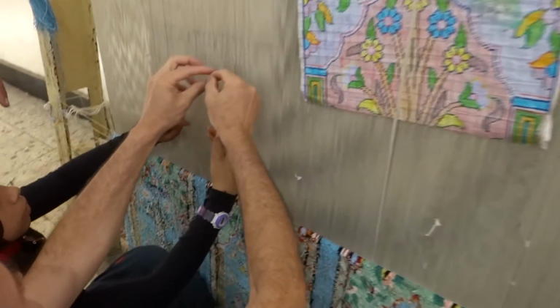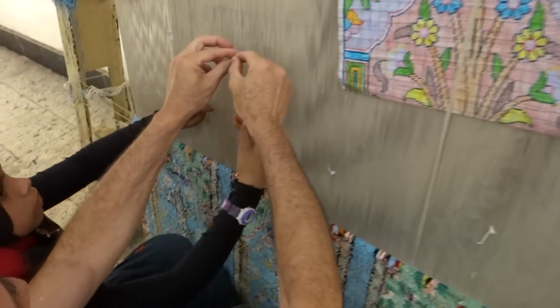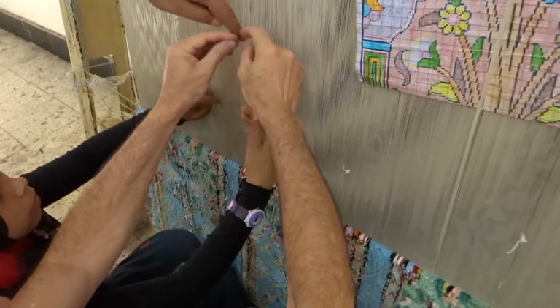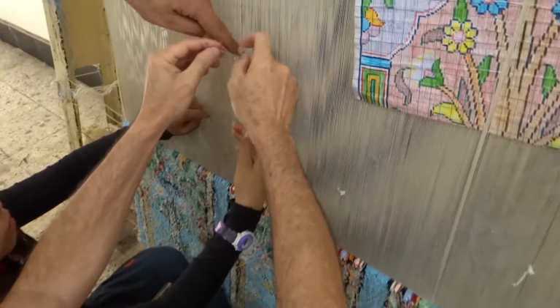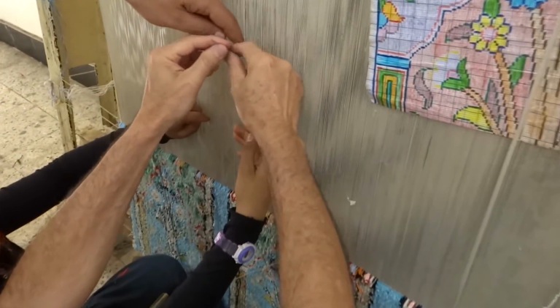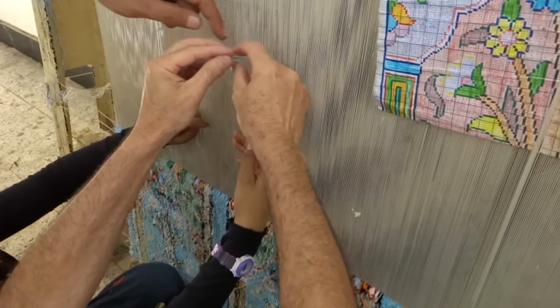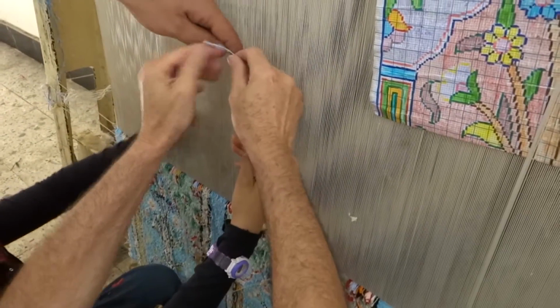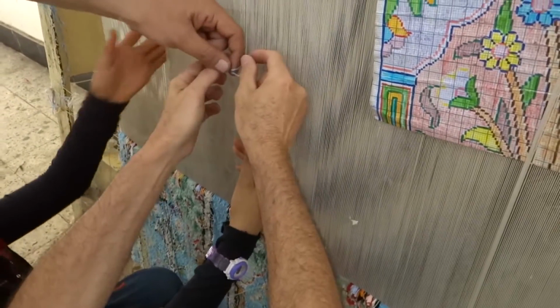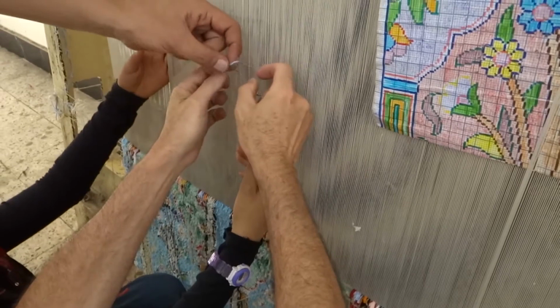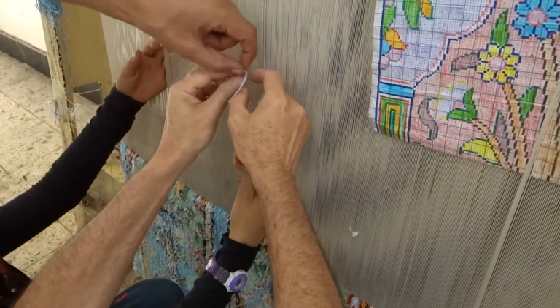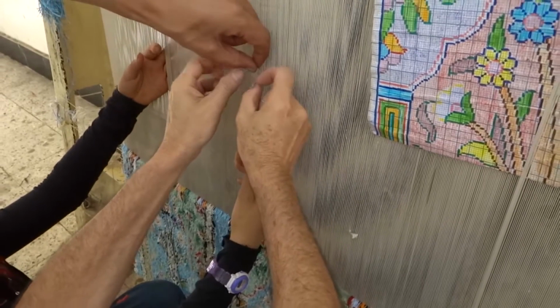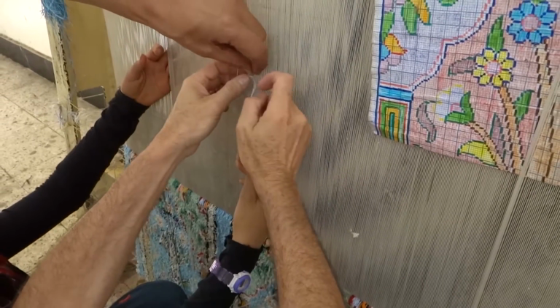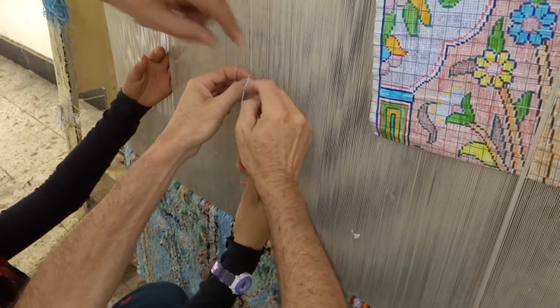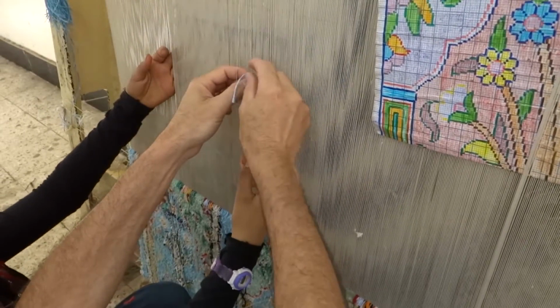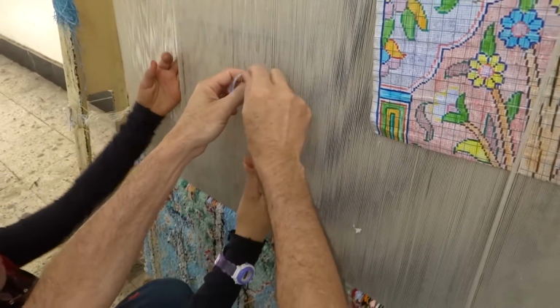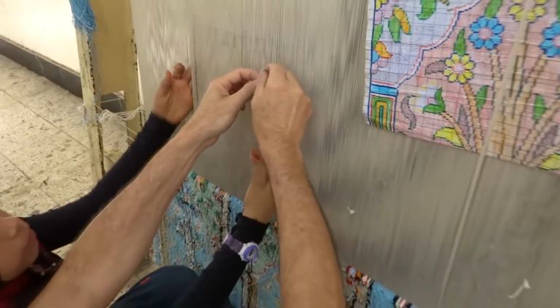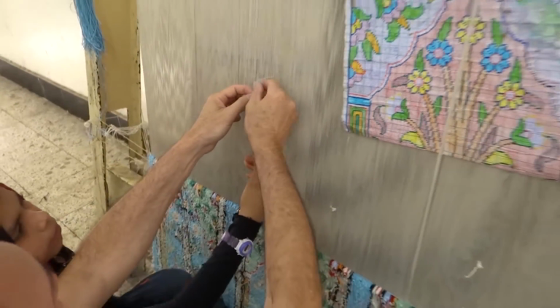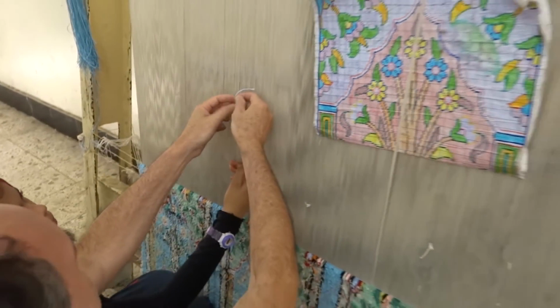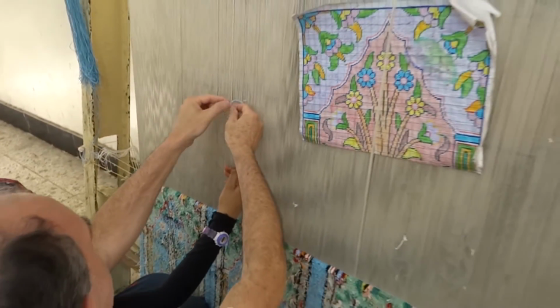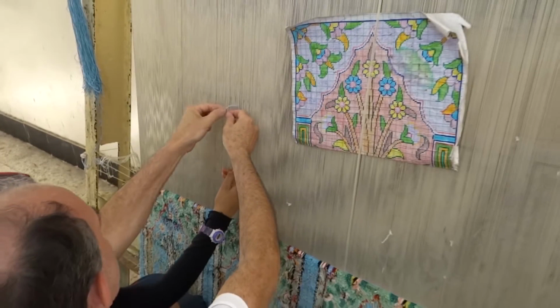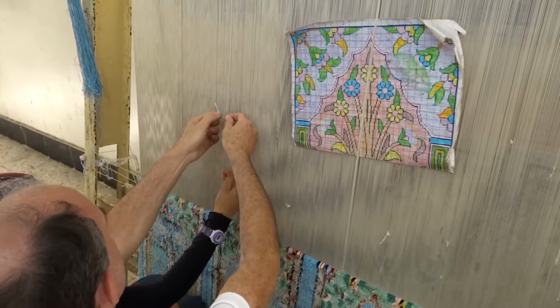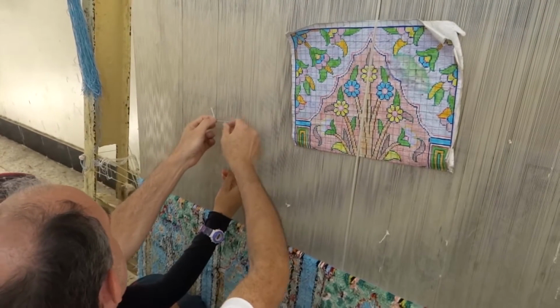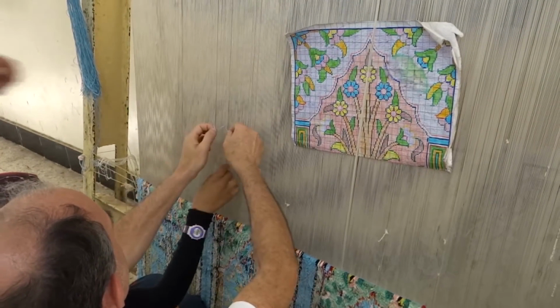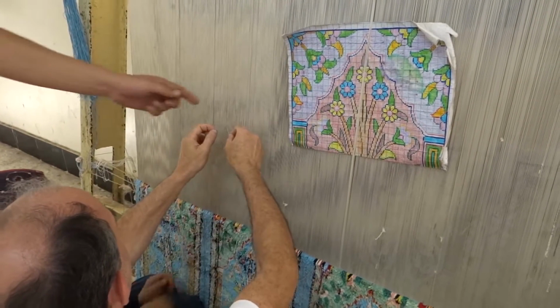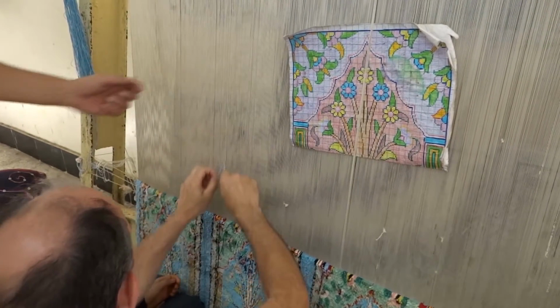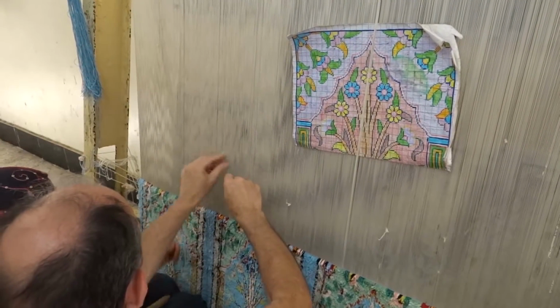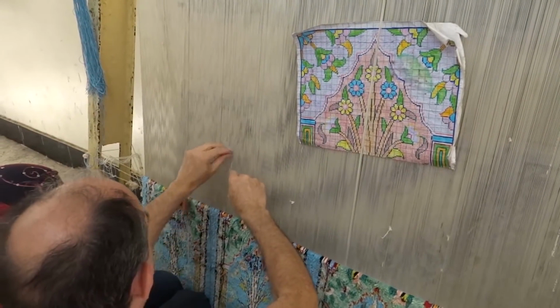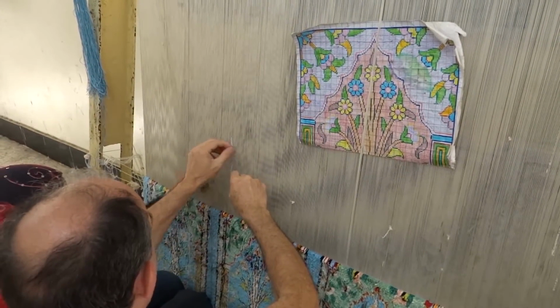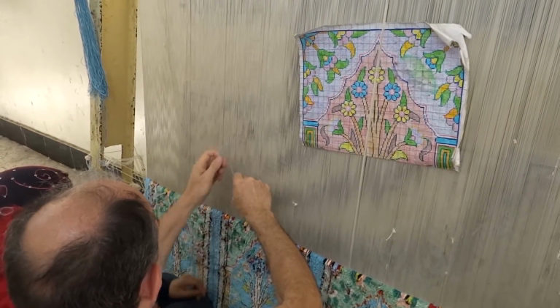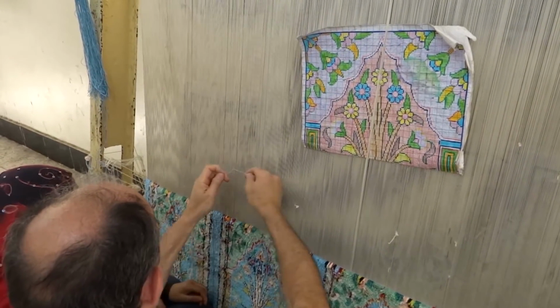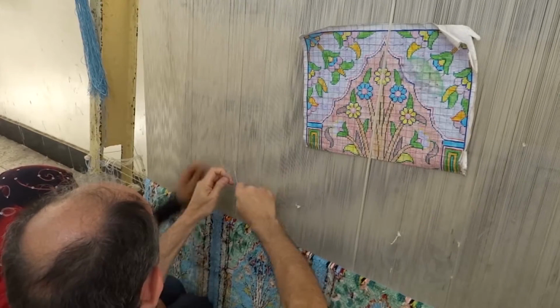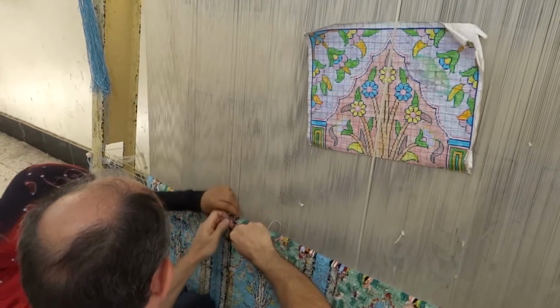Everything from outside. And here, from behind. It takes two inches more strong.